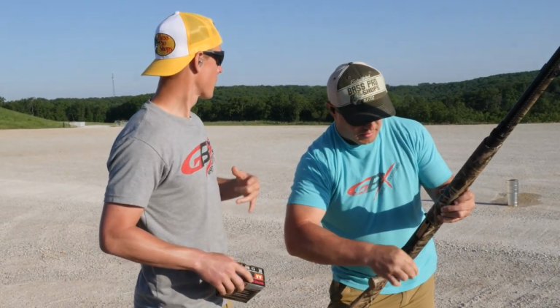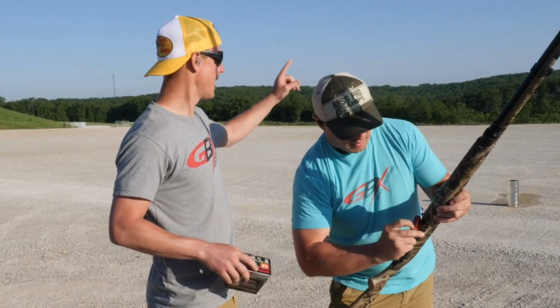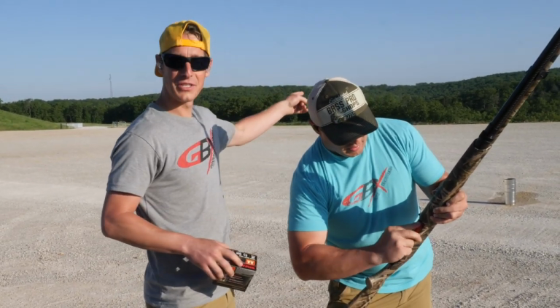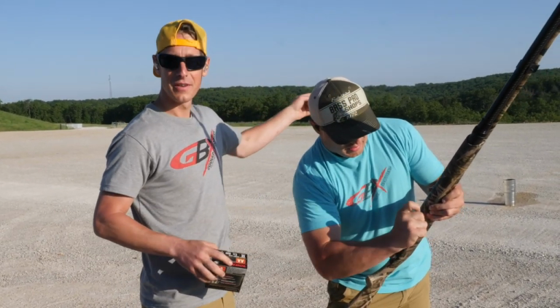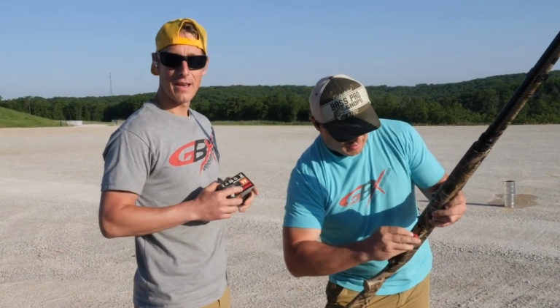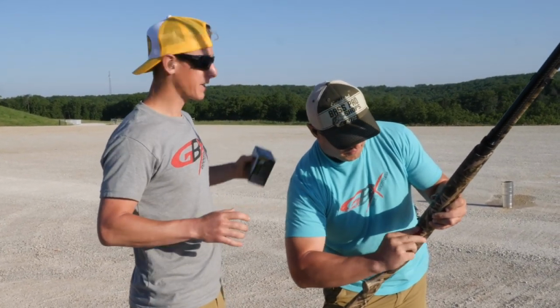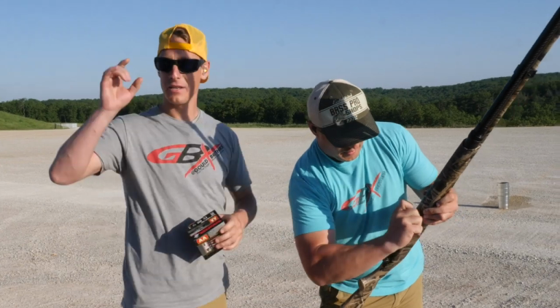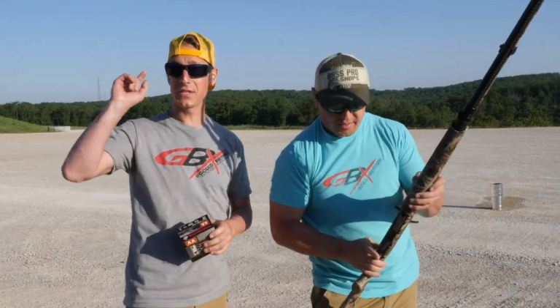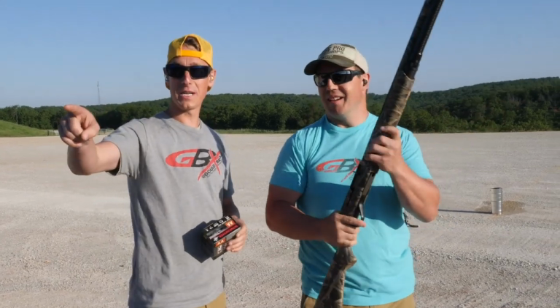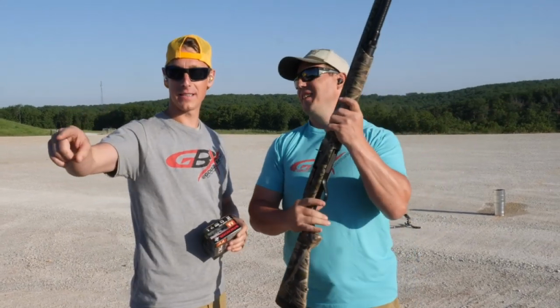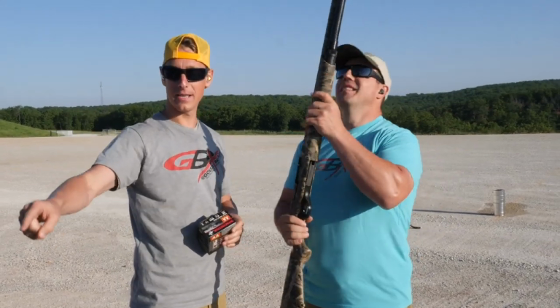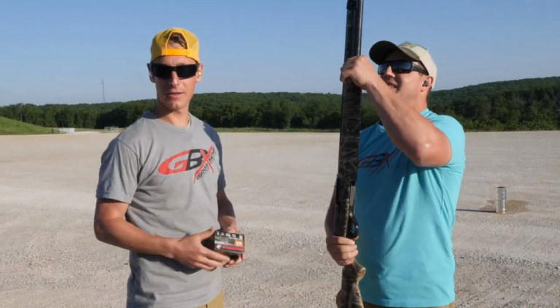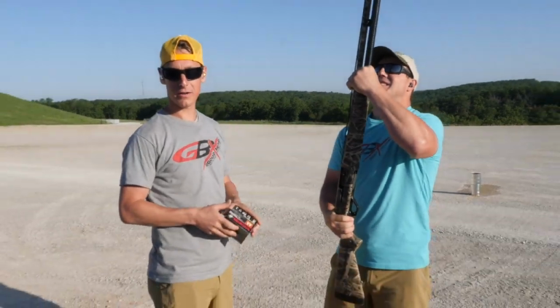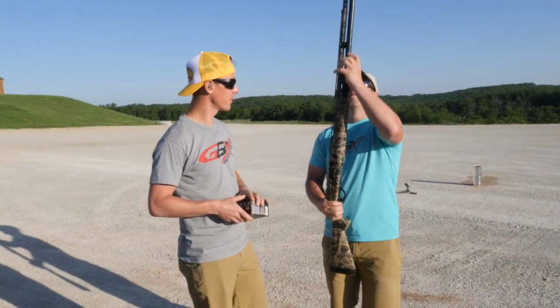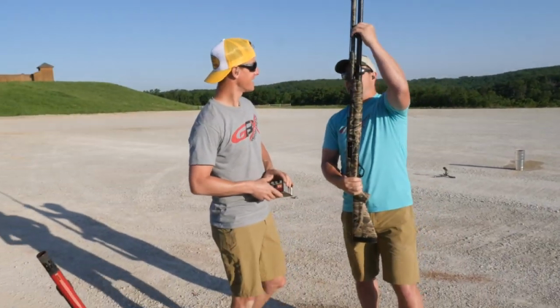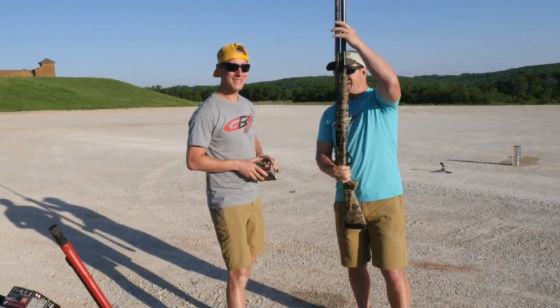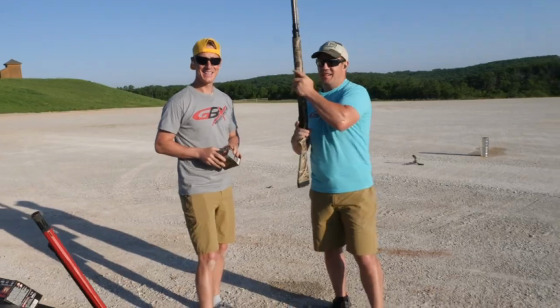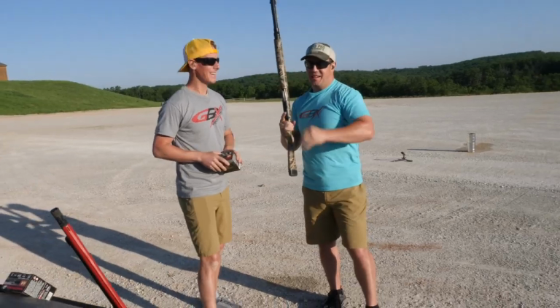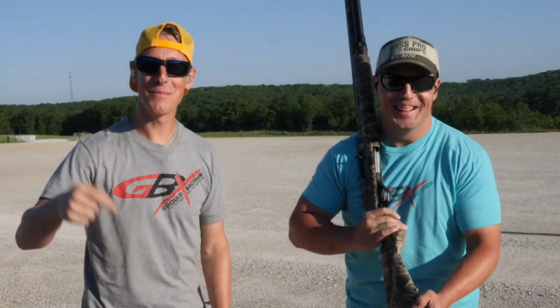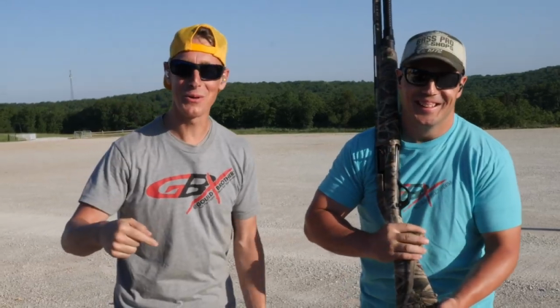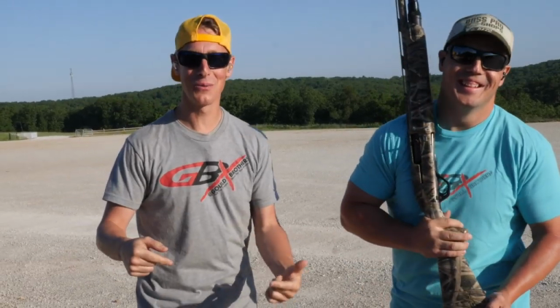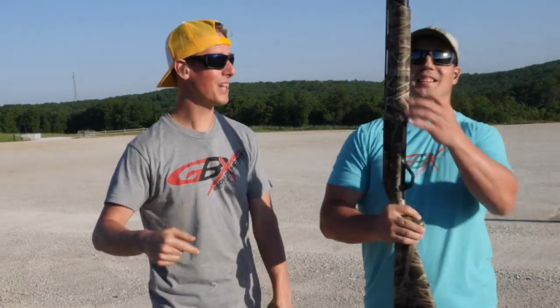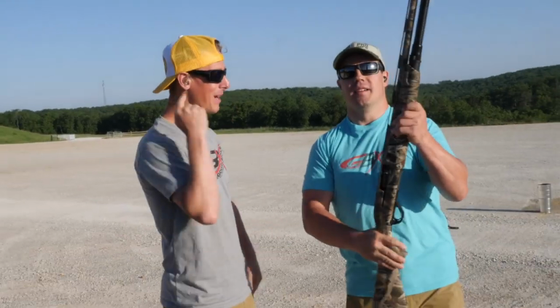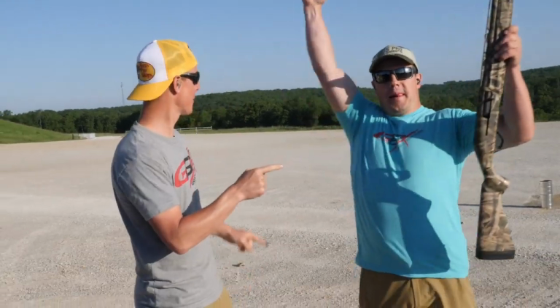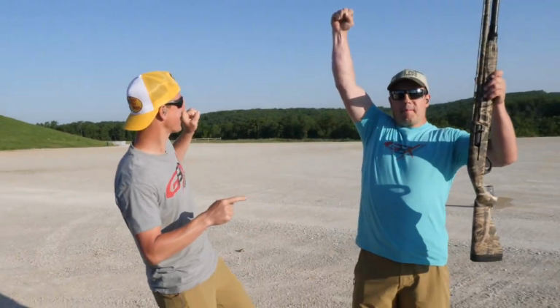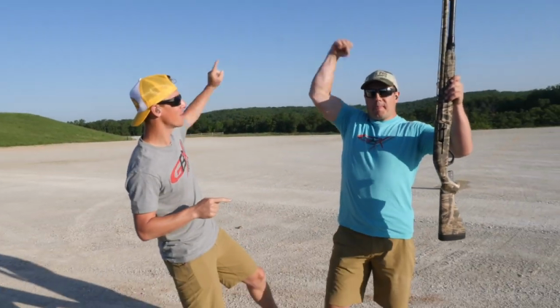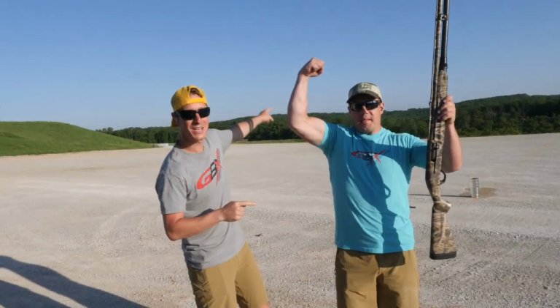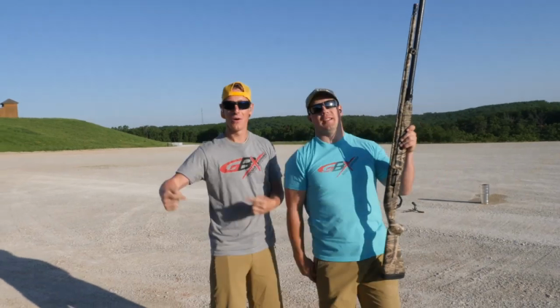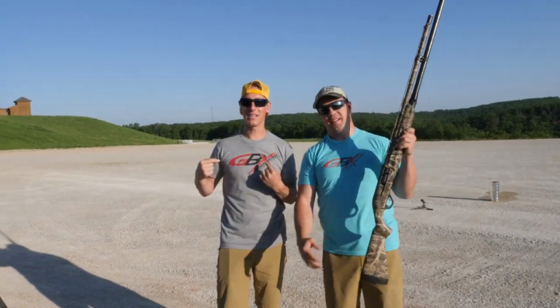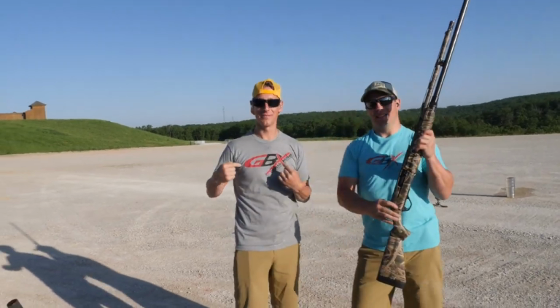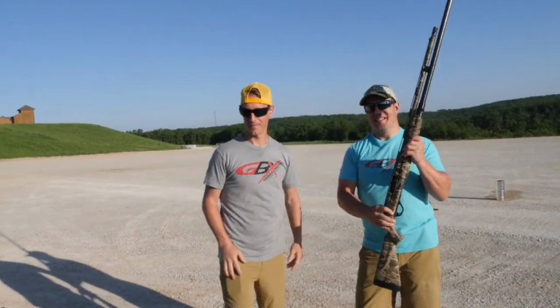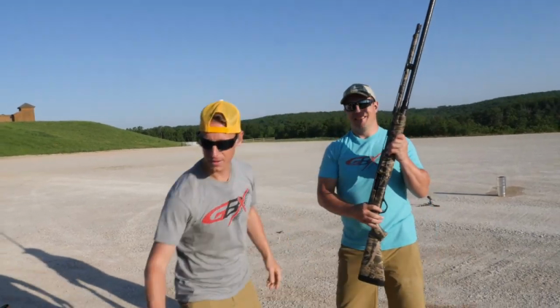We're going to go downrange, find our cans, and use a rangefinder to range back to the side-by-side here — this tractor off-road side-by-side. Comment below: who do you think is going to win this challenge? Will Aaron be able to push his can further downrange, or Steve? Let's go.